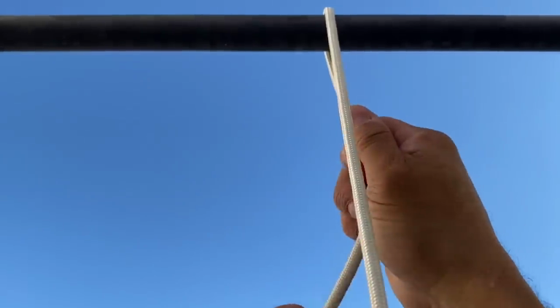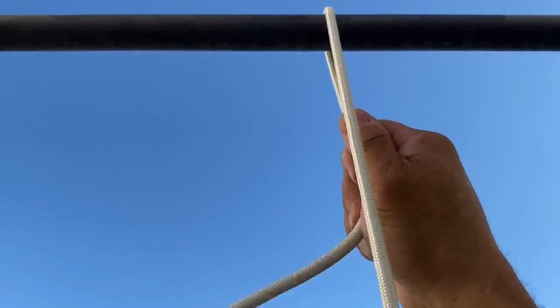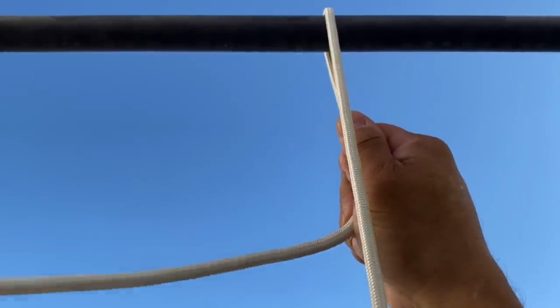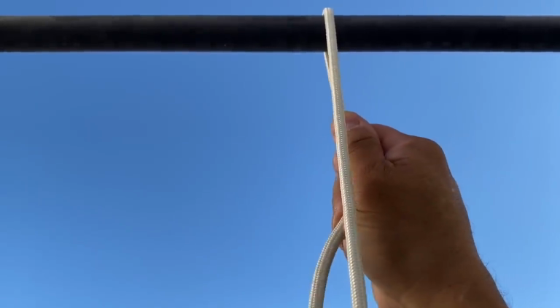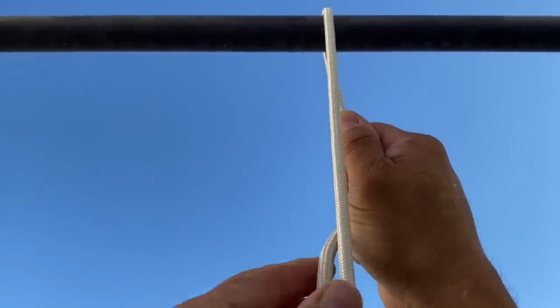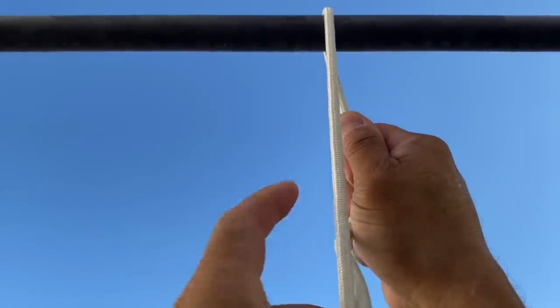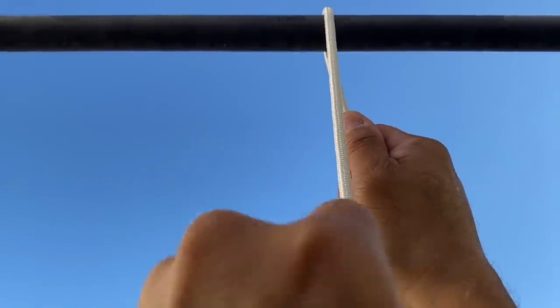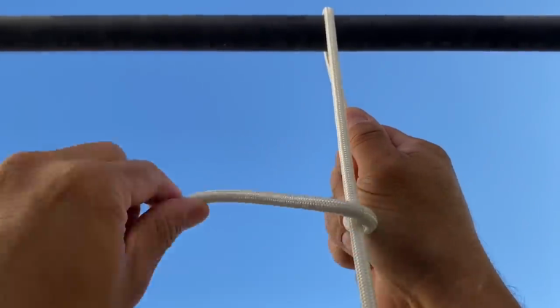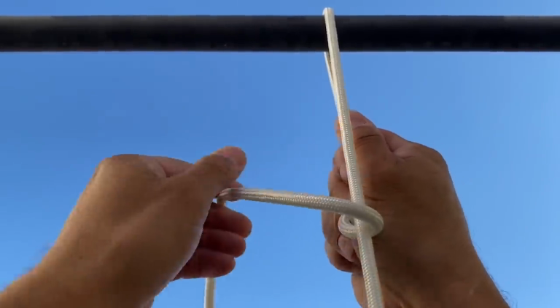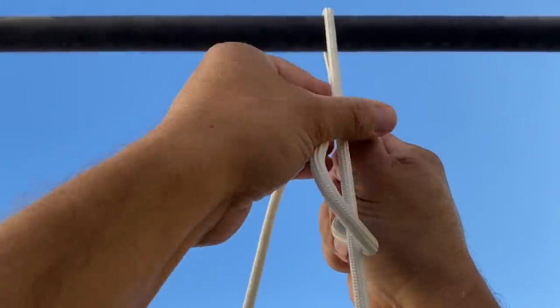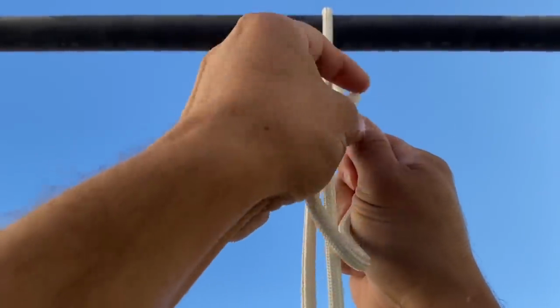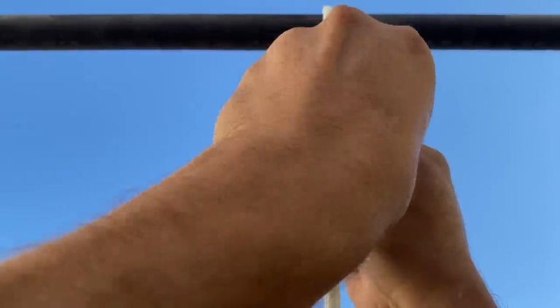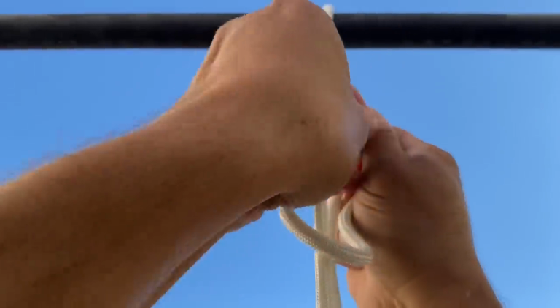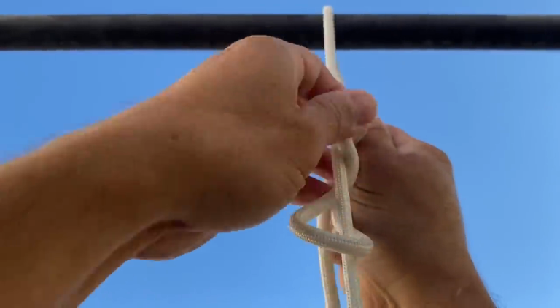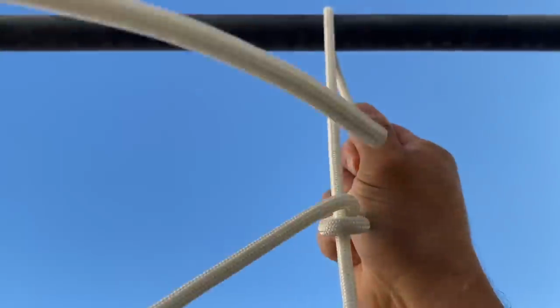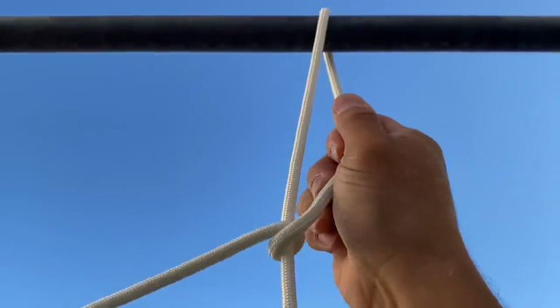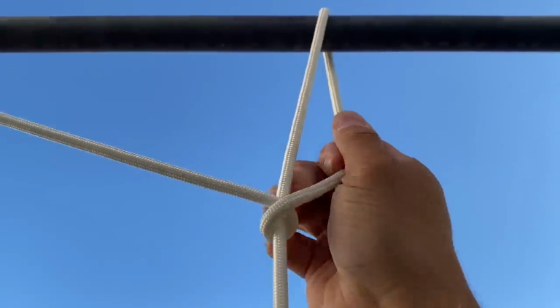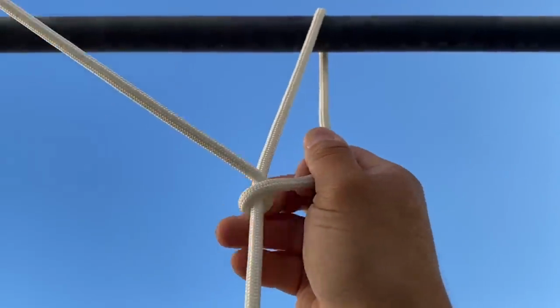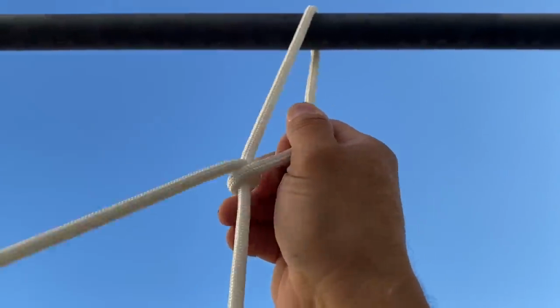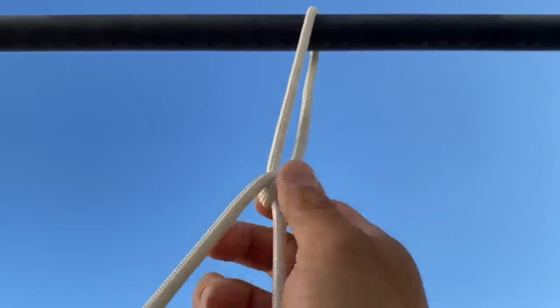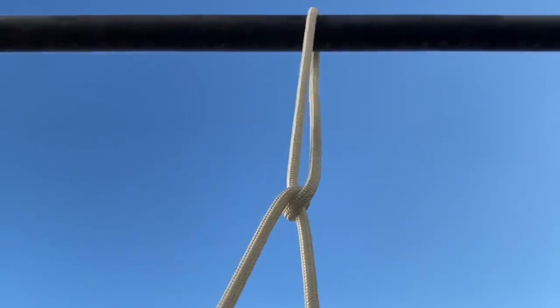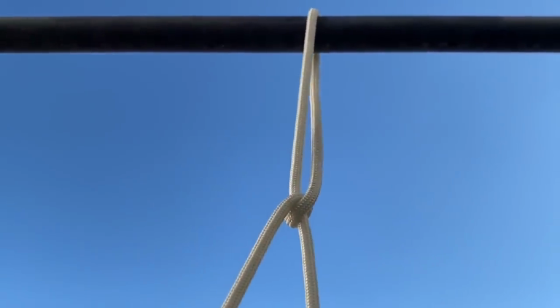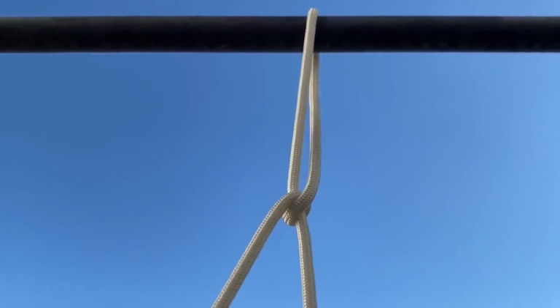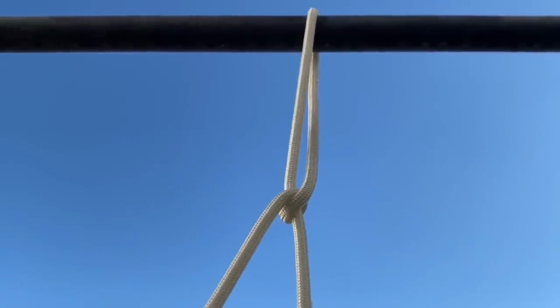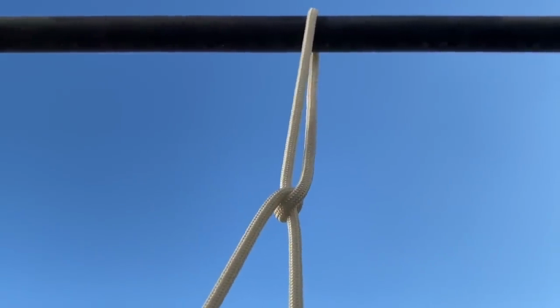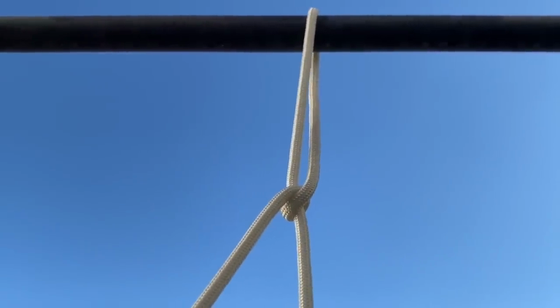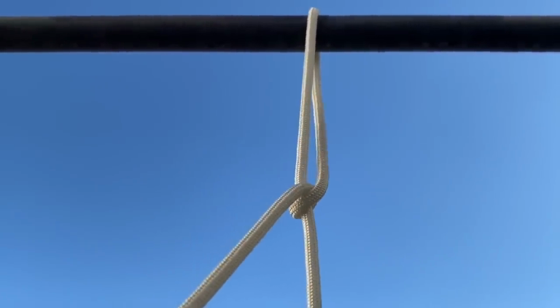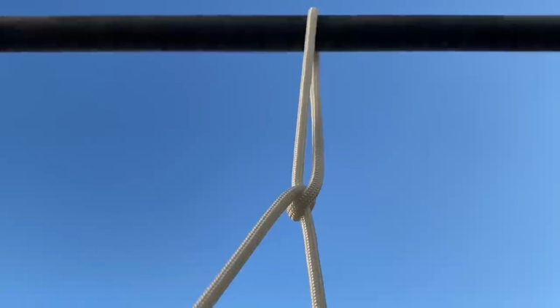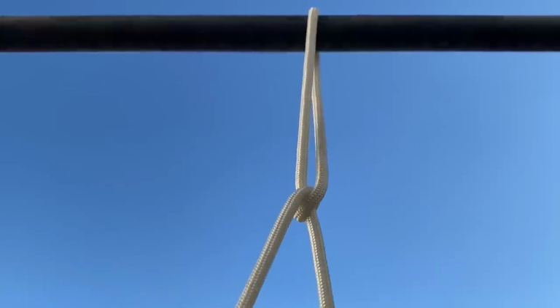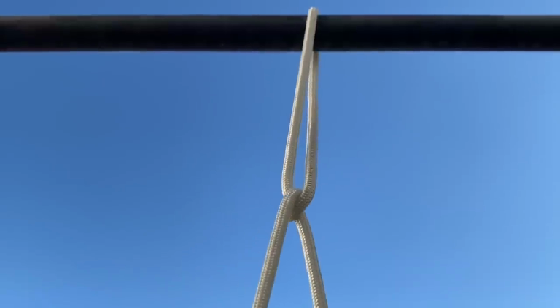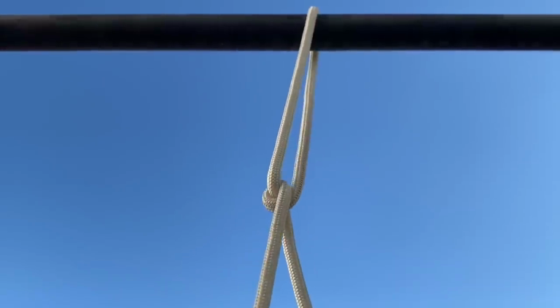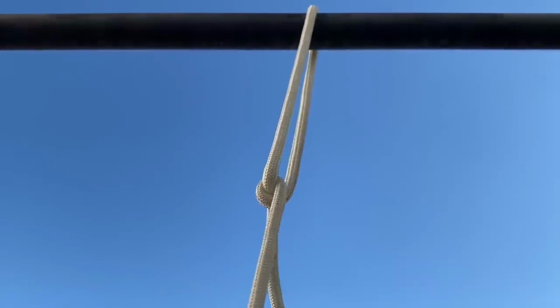What I'm going to do is go over my standing end and pull an overhand knot. I need to invert this — I'm going to pull up on my tension side, down on my free end, and invert the knot.